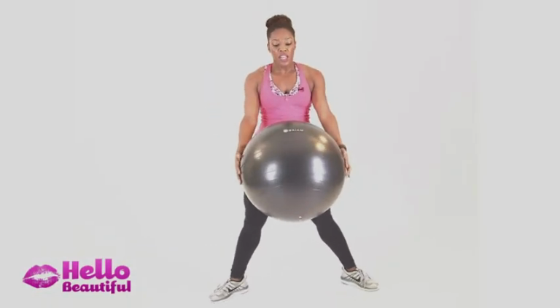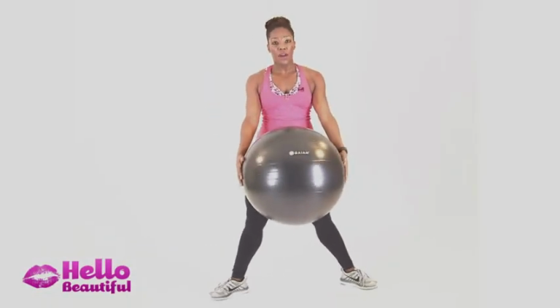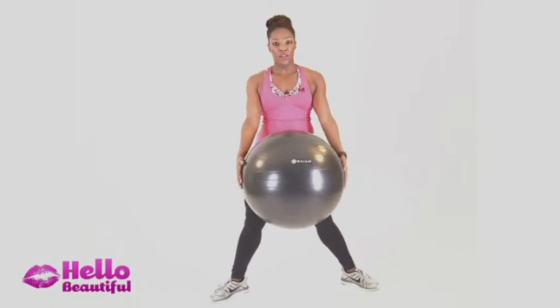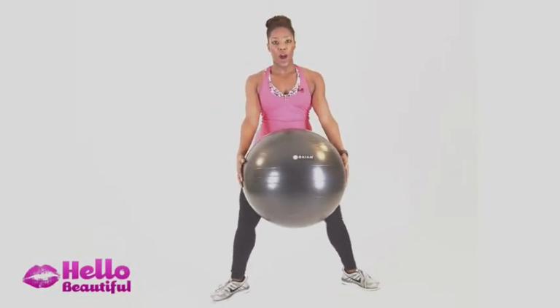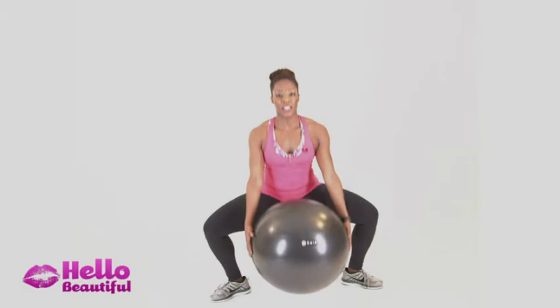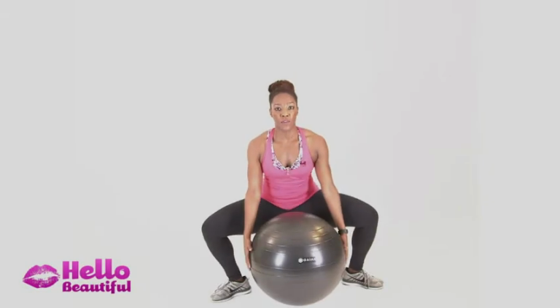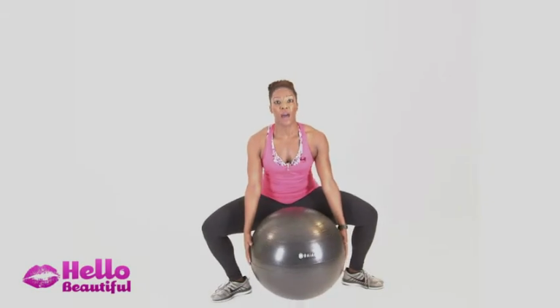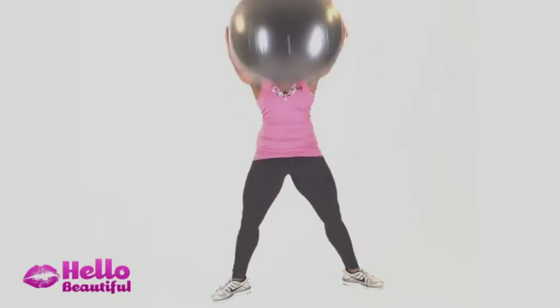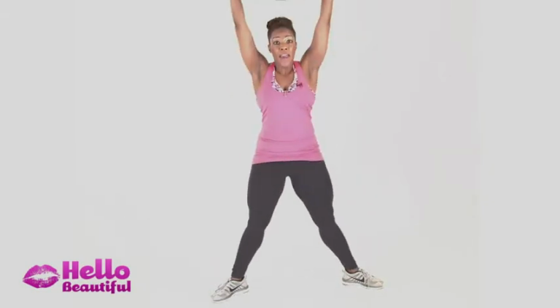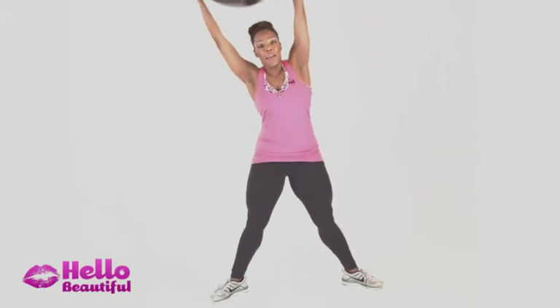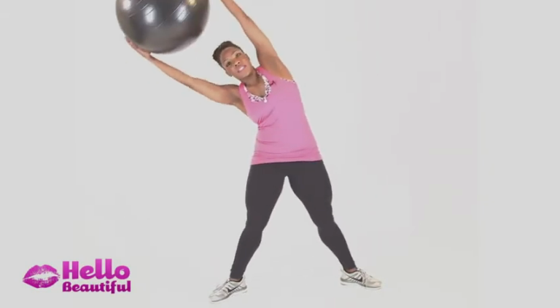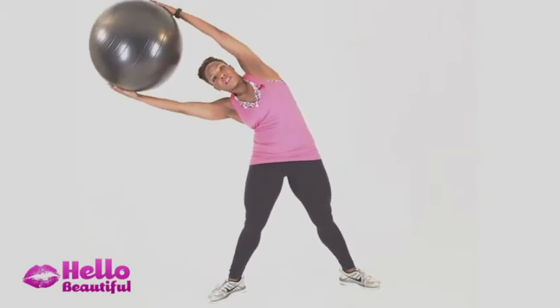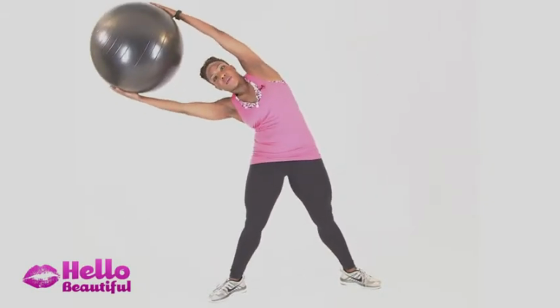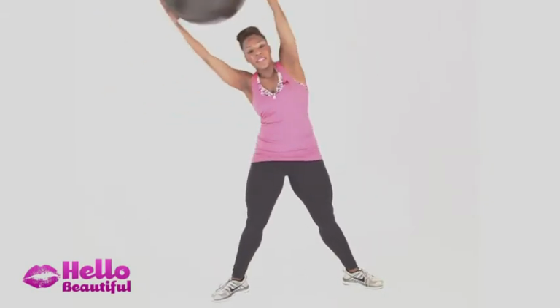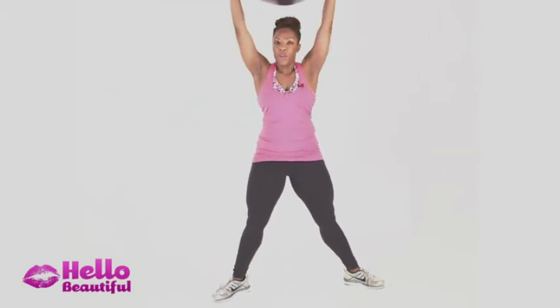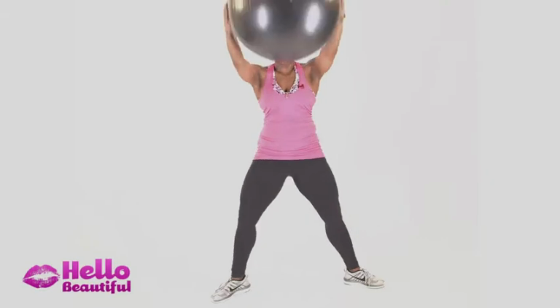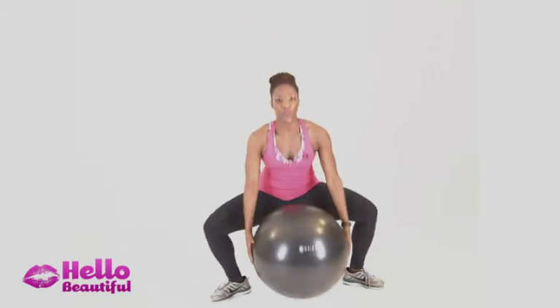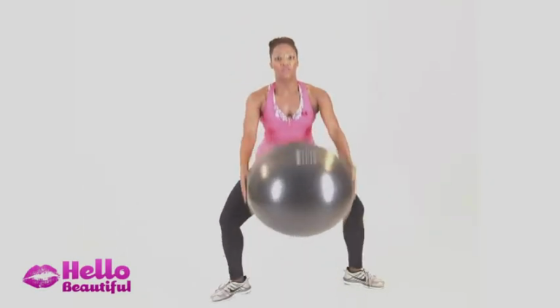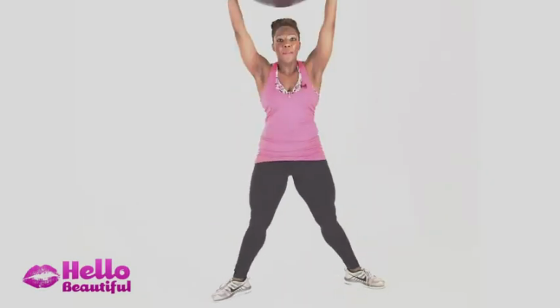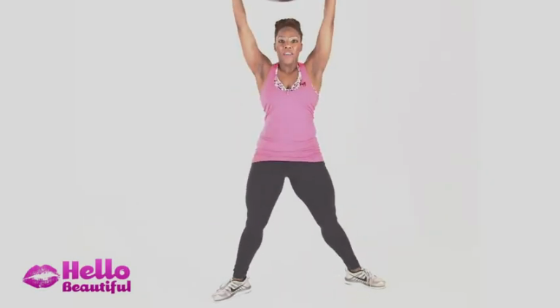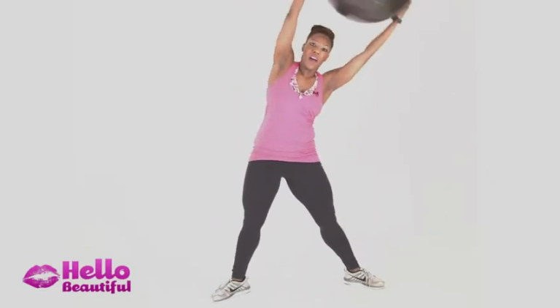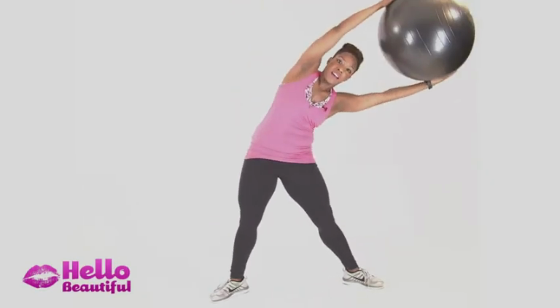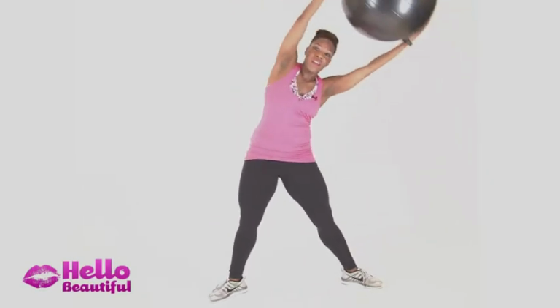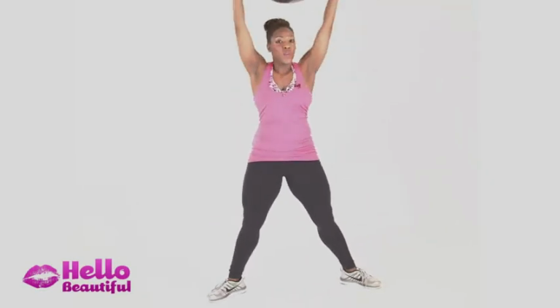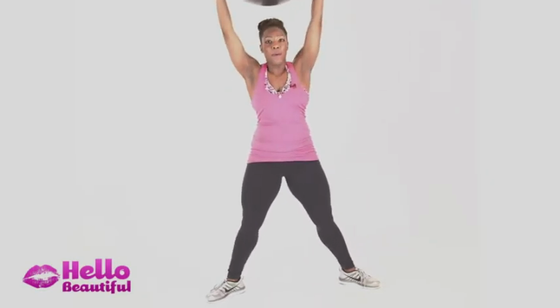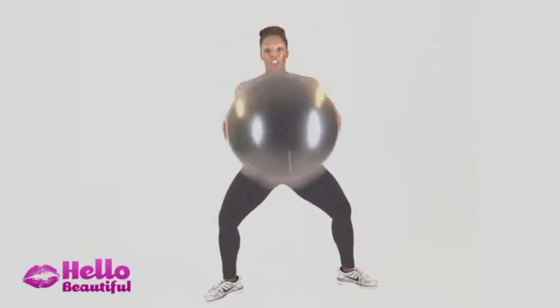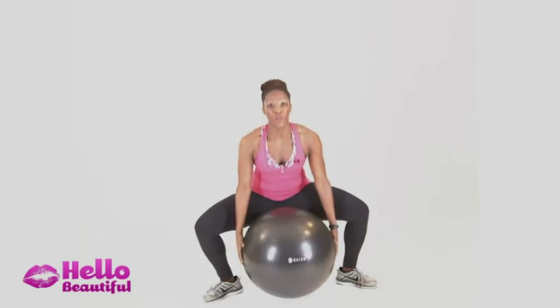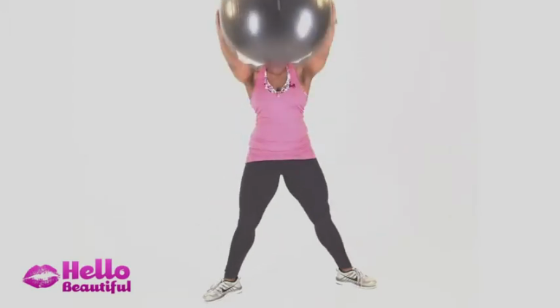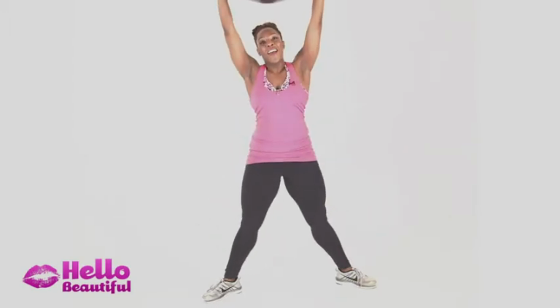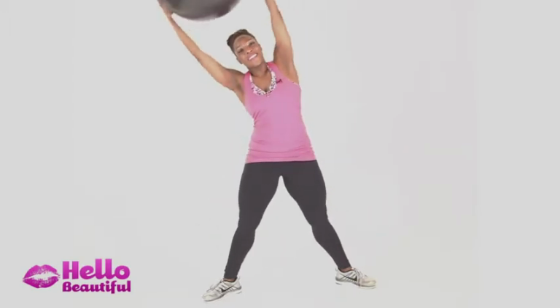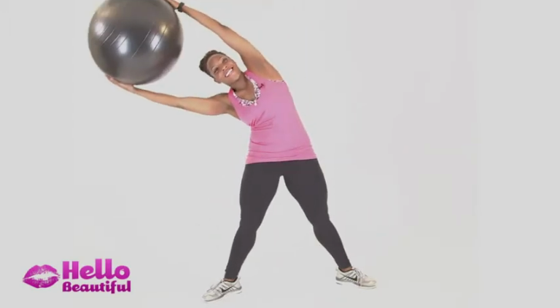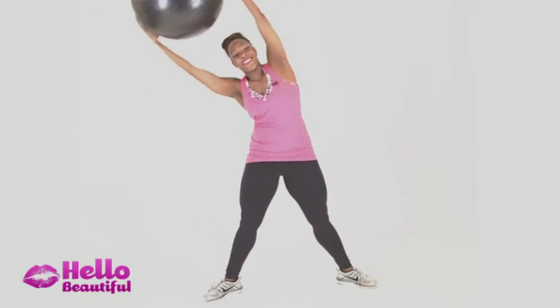Taking the ball right in front of you, squat down in a deep sumo squat, come straight up, and then bend to one side using the side of your waist. Then repeat — sumo squat, reach up, and bend to the other side. This works the core when you bend and the arms when you swing up, and of course the legs when you squat.